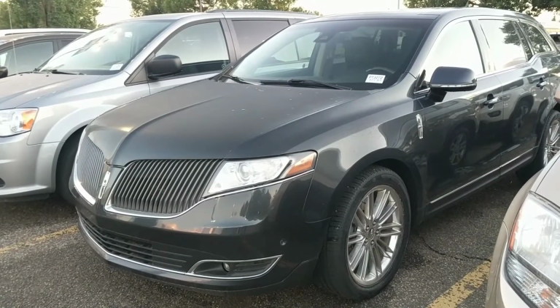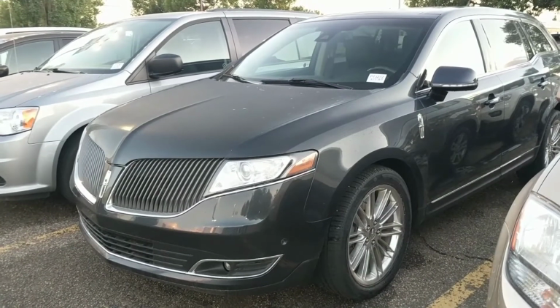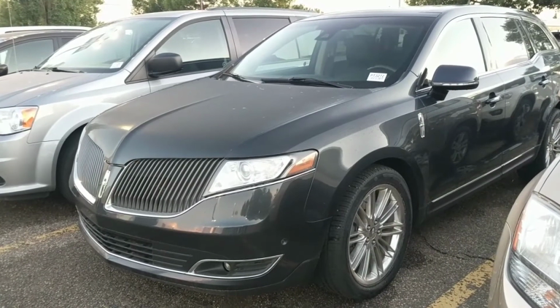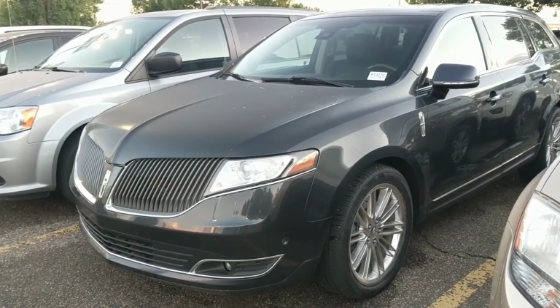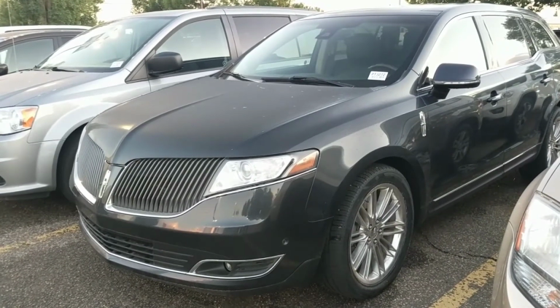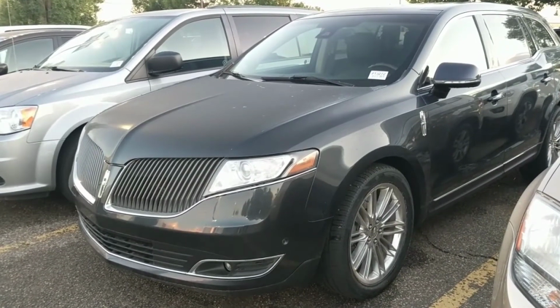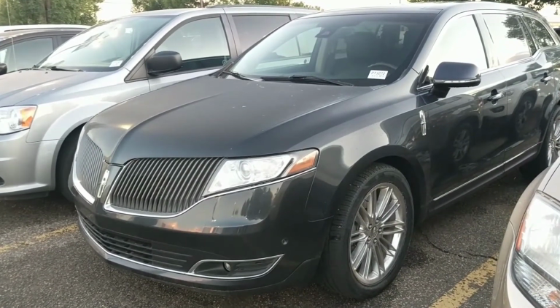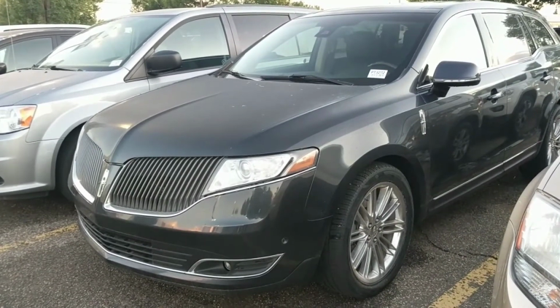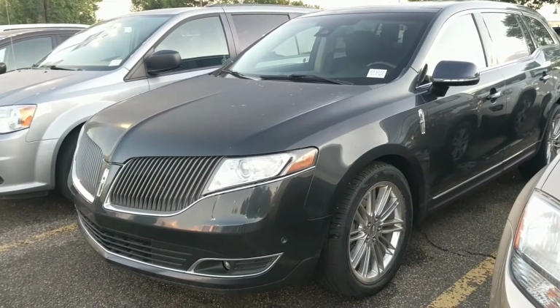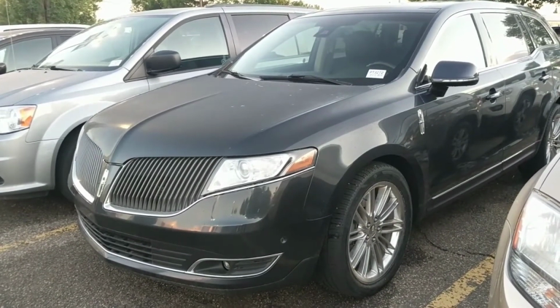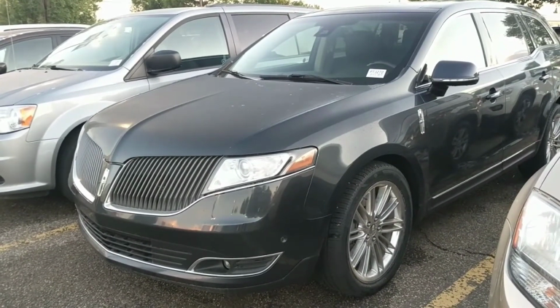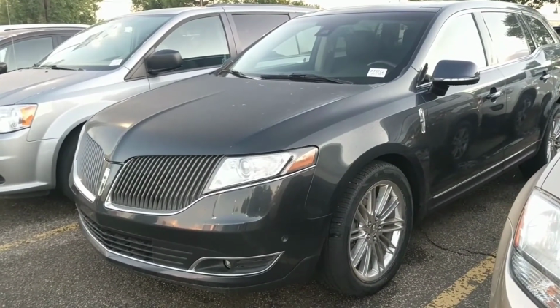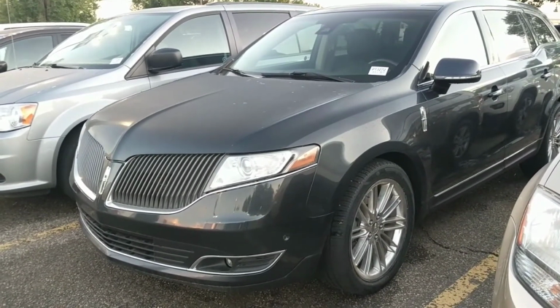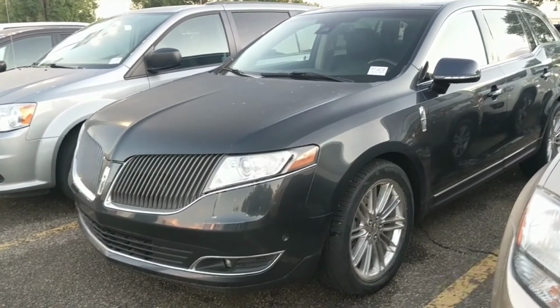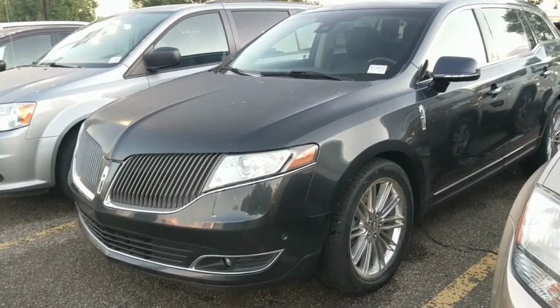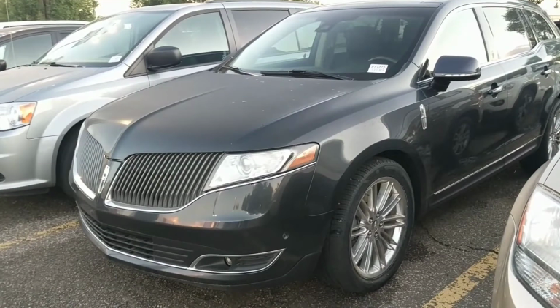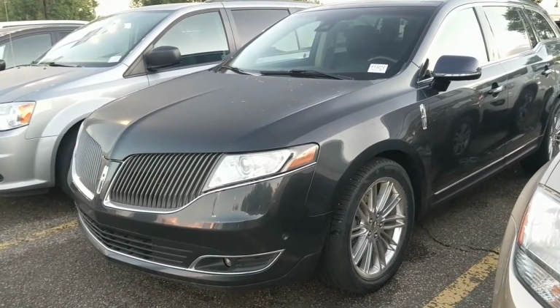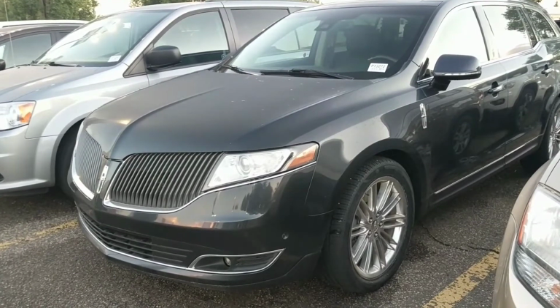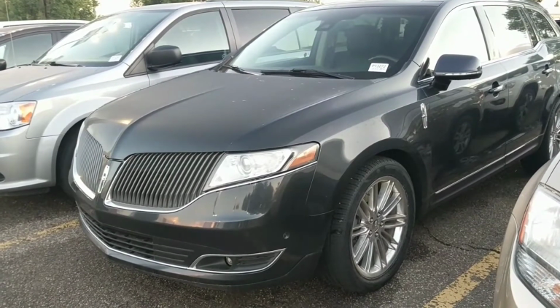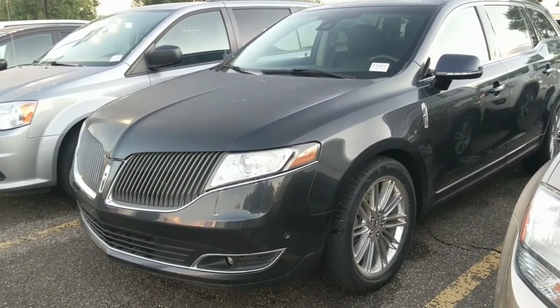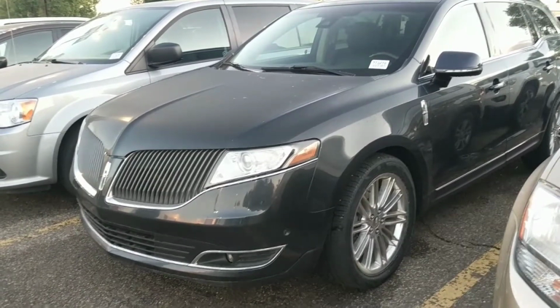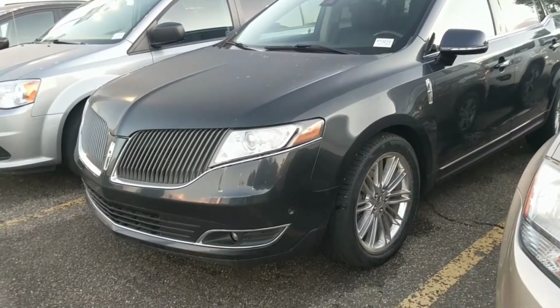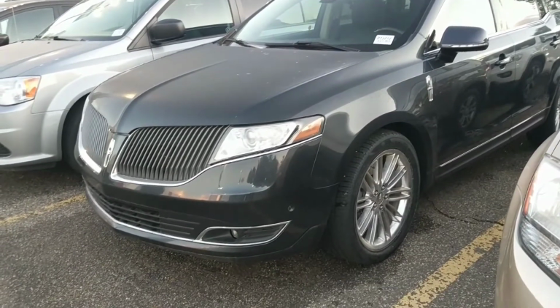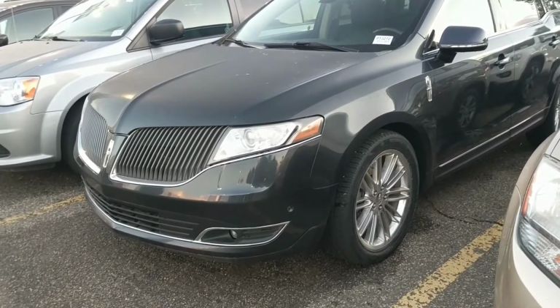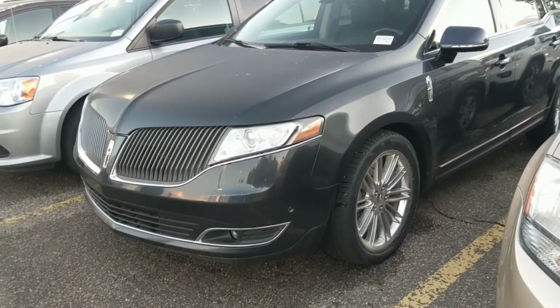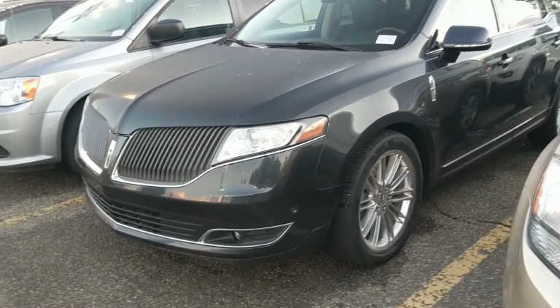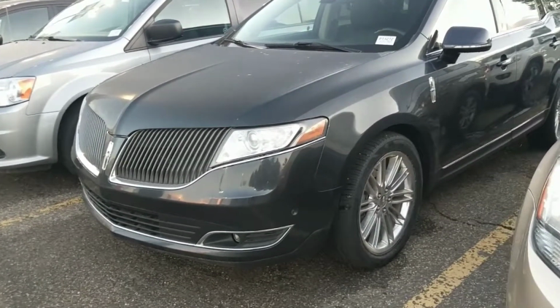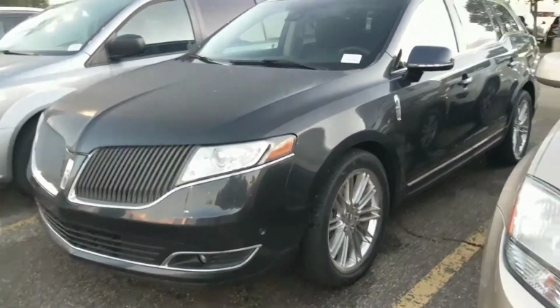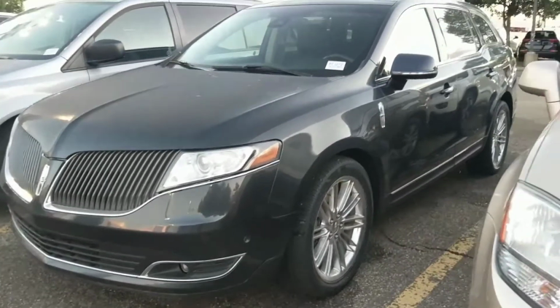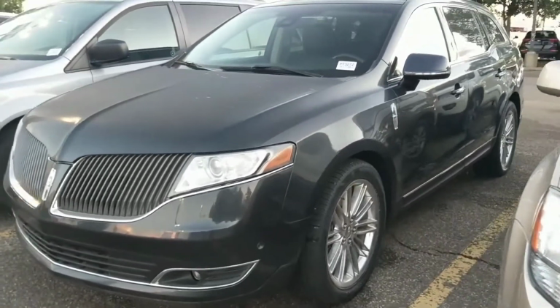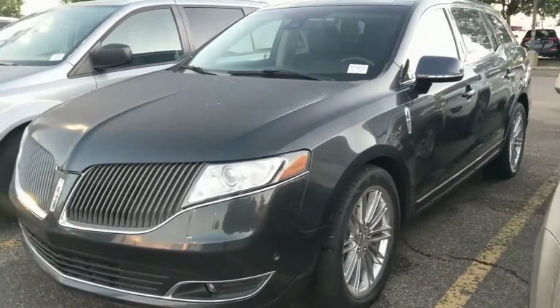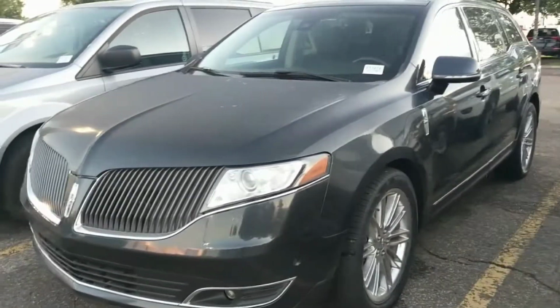Hey there, my name is Sharice. I'm the internet sales manager at GoKia. In front of me I have our 2013 Lincoln MKT. Thank you so much for your inquiry on this vehicle.